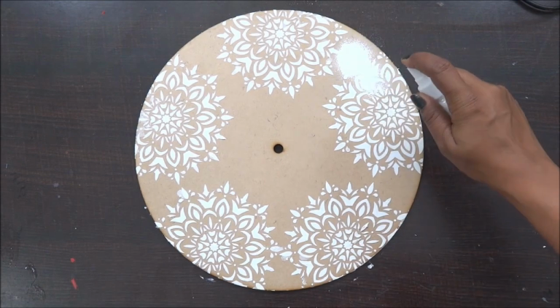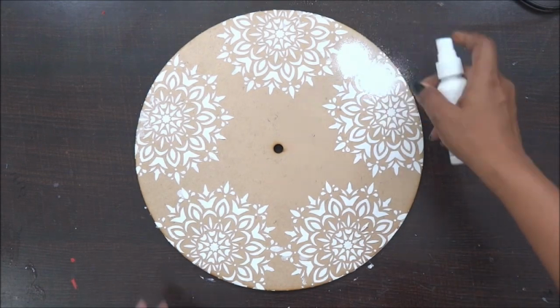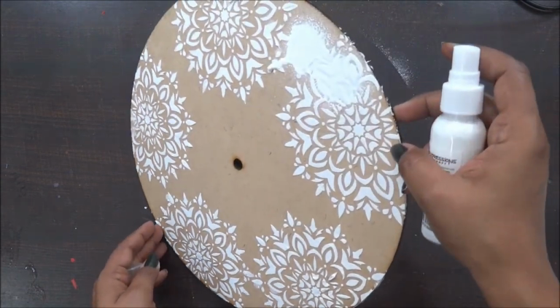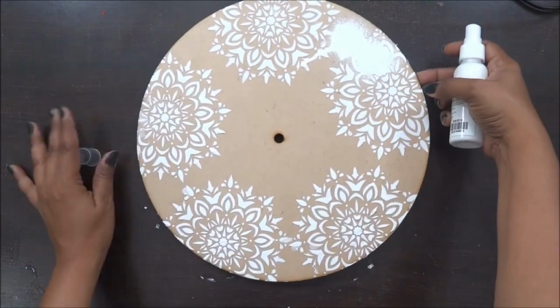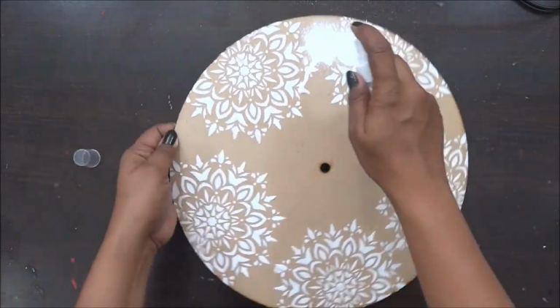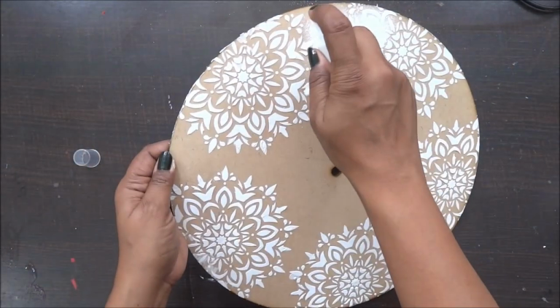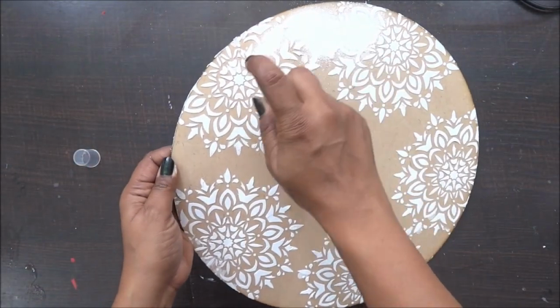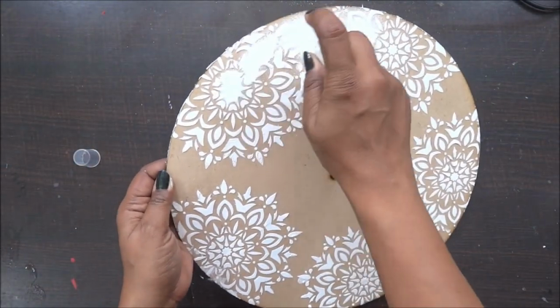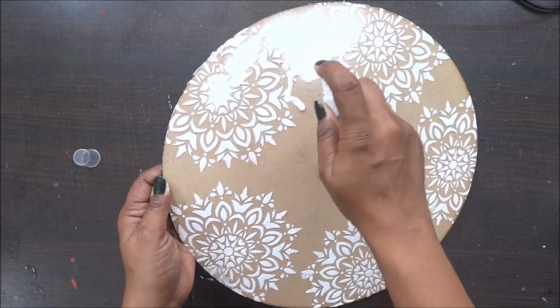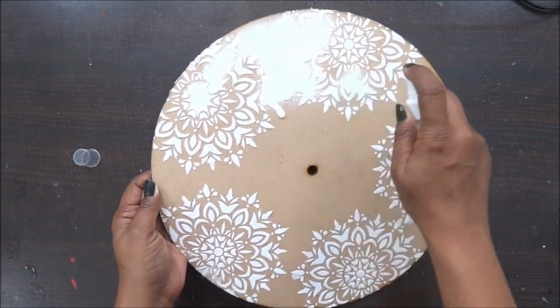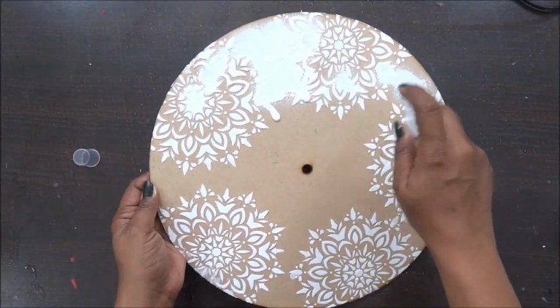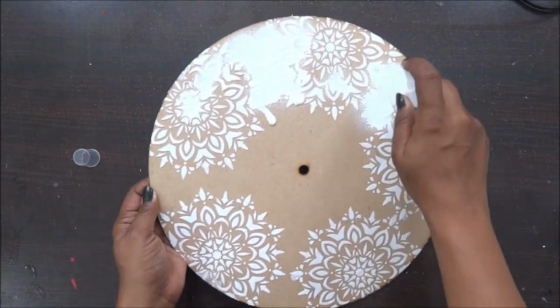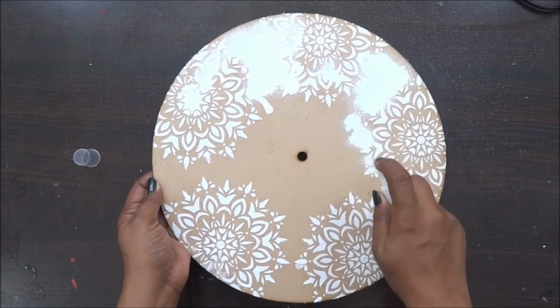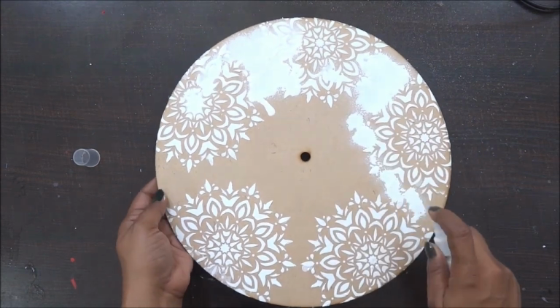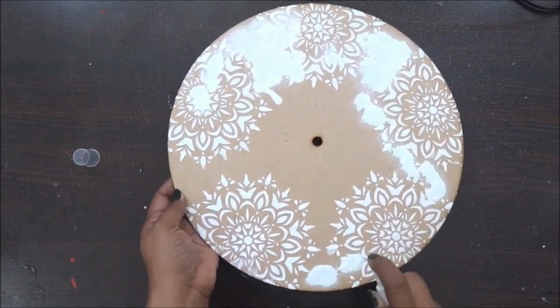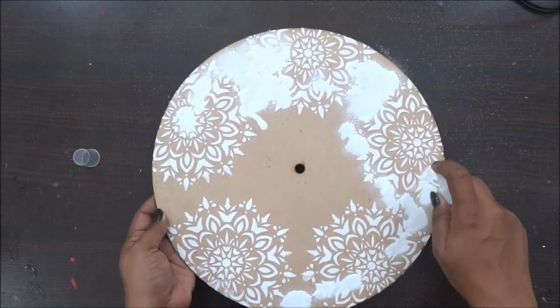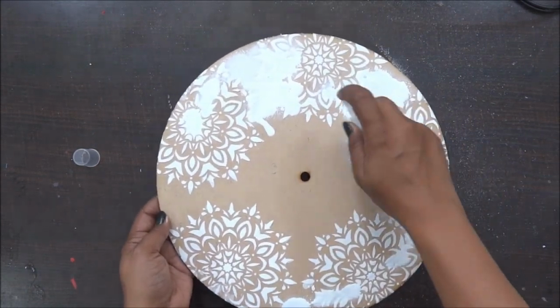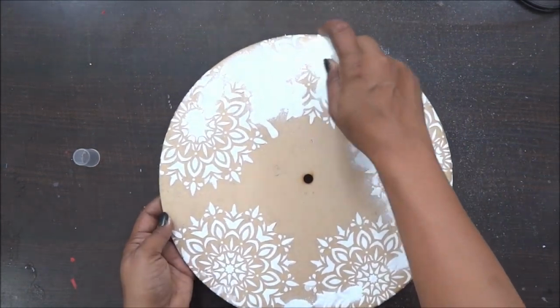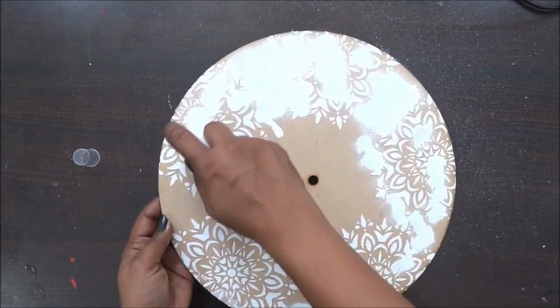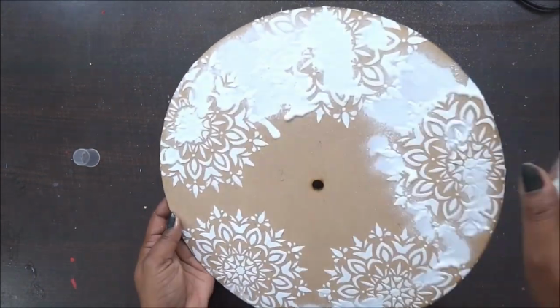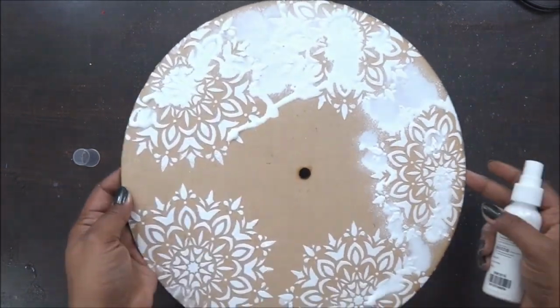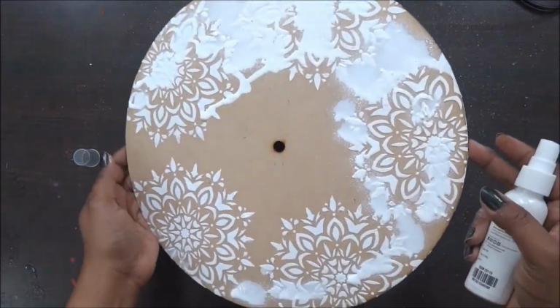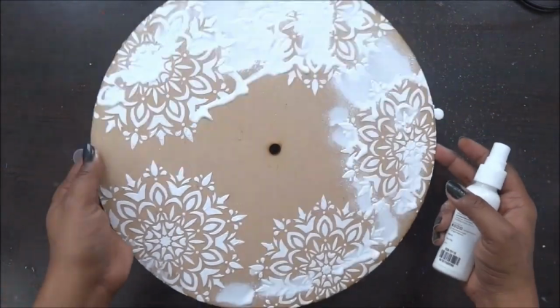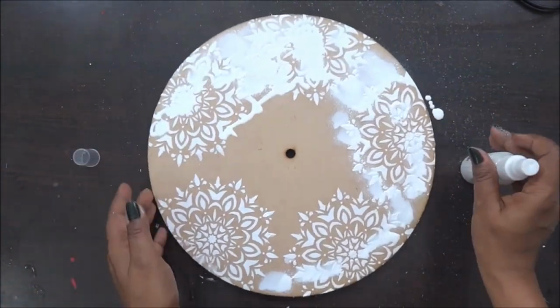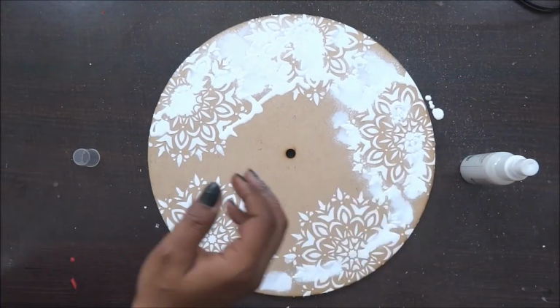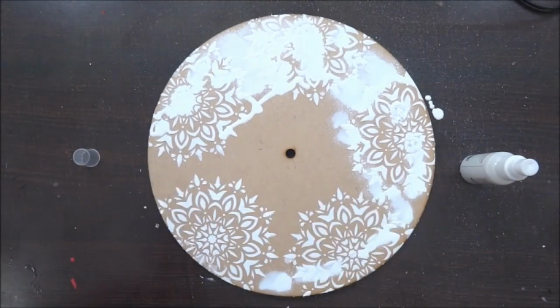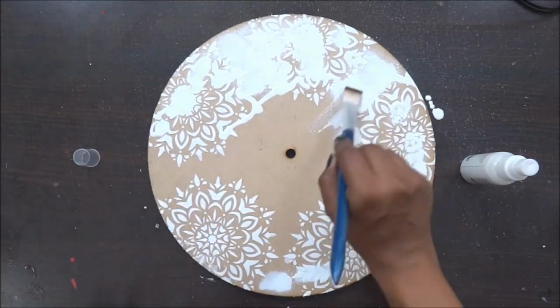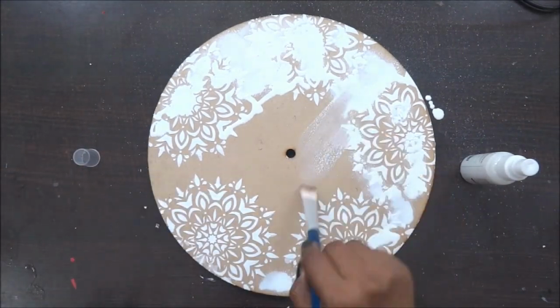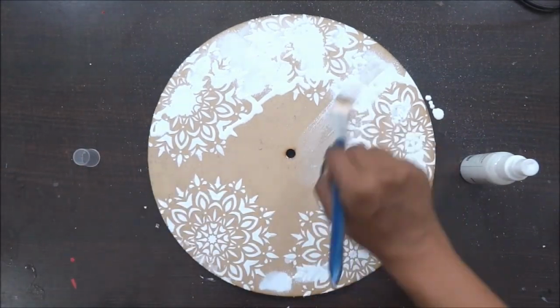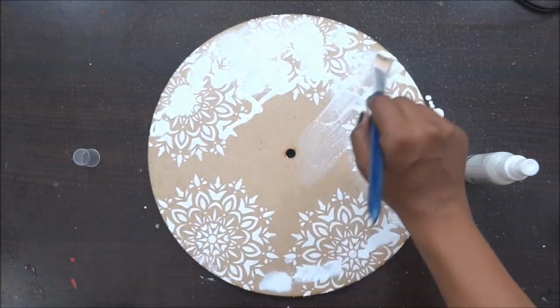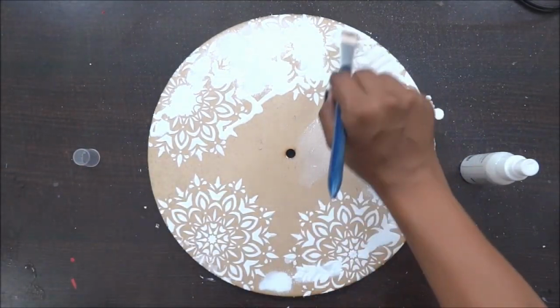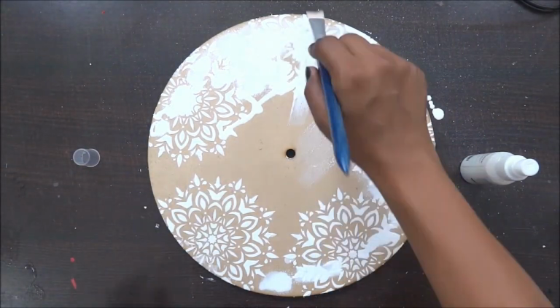Now I am starting with my sprinkle mist, the white color shade, and I am going to do this on my complete background. This is just to cover up the plain base color and I will be using my paintbrush to just spread it a little more on the center part.